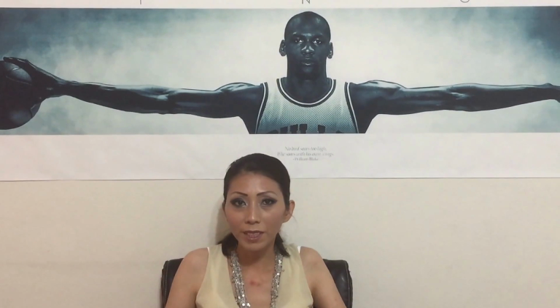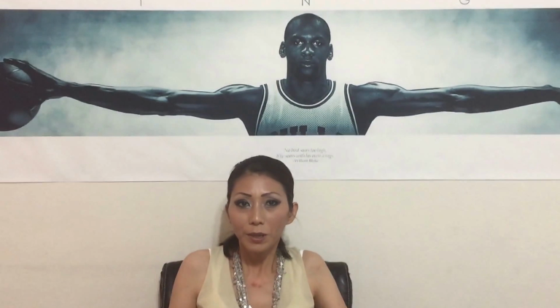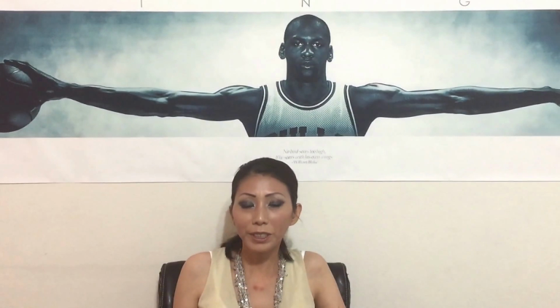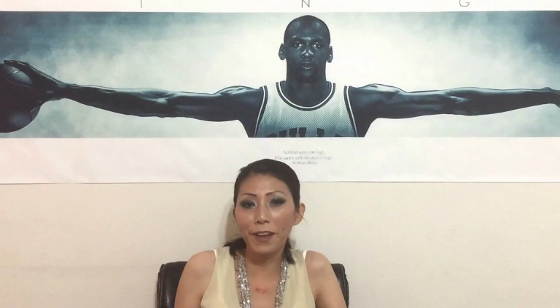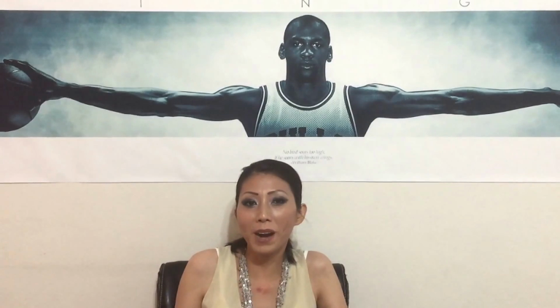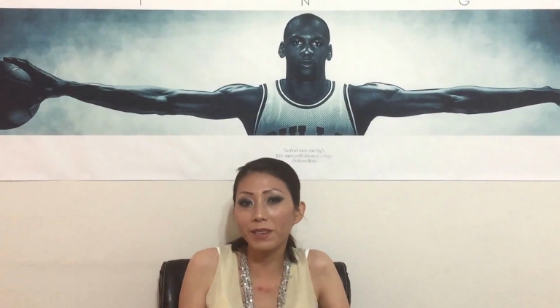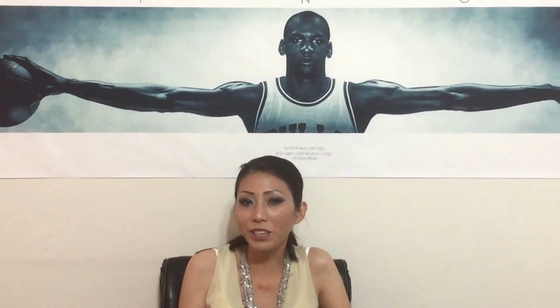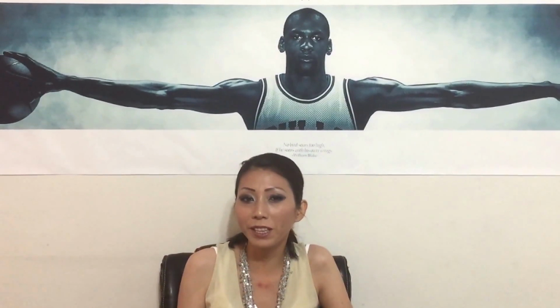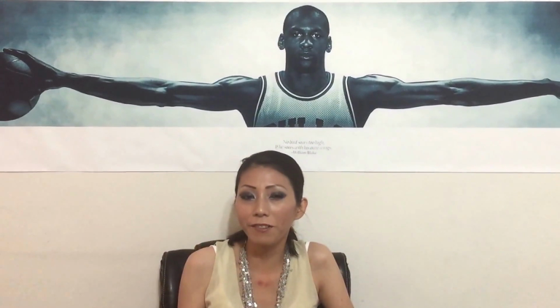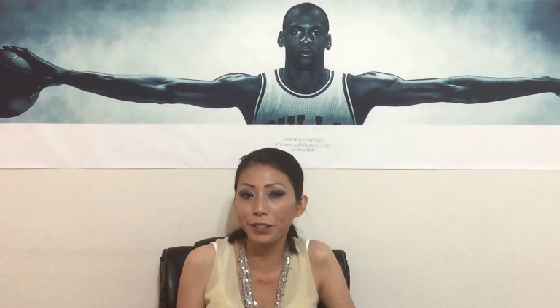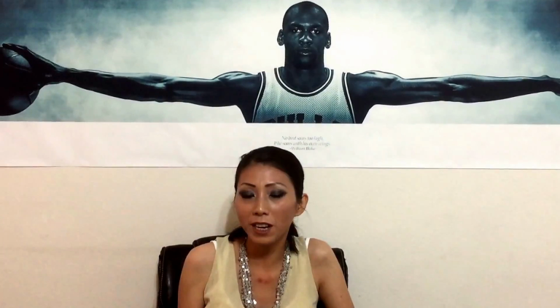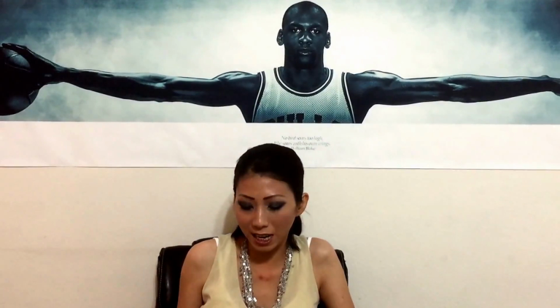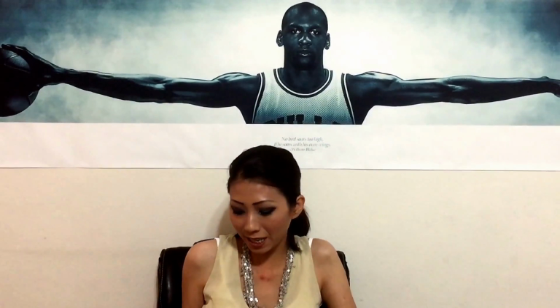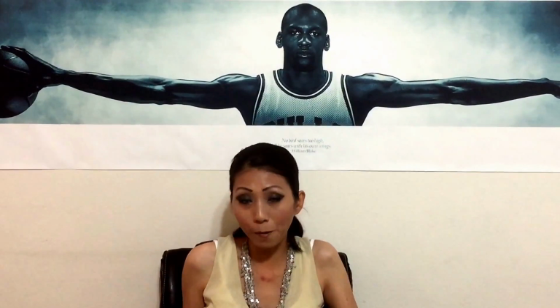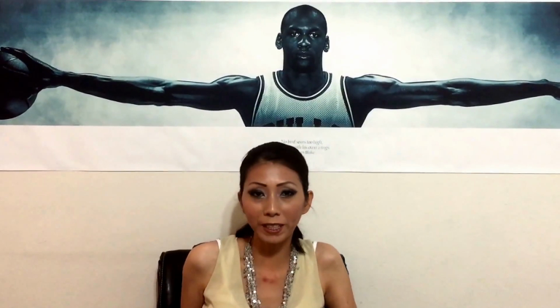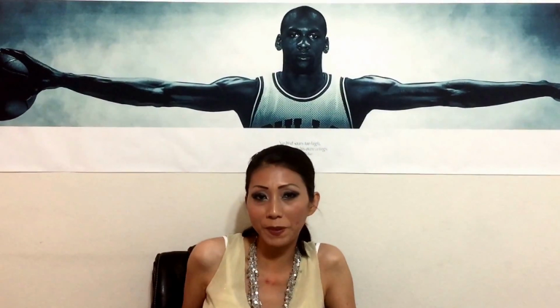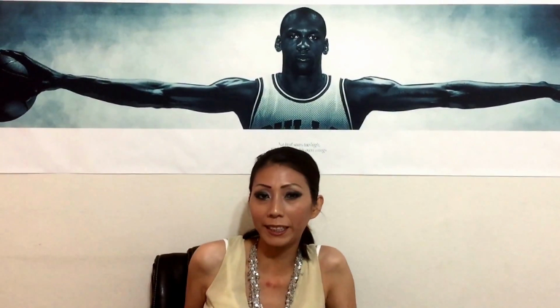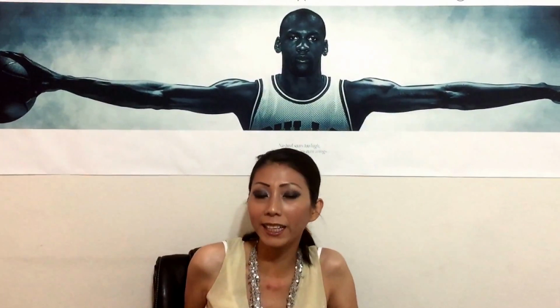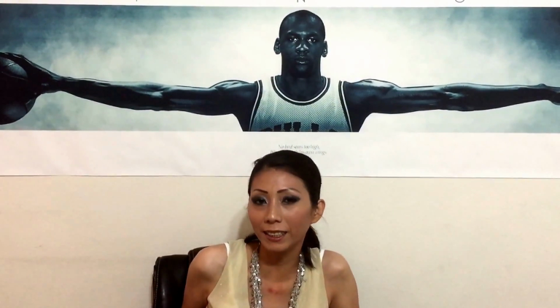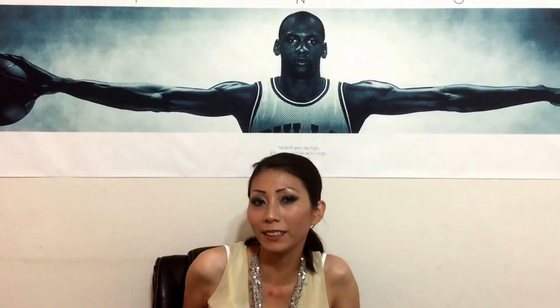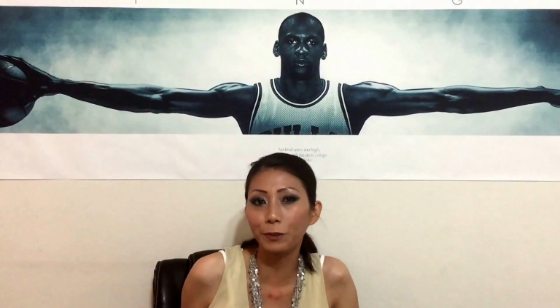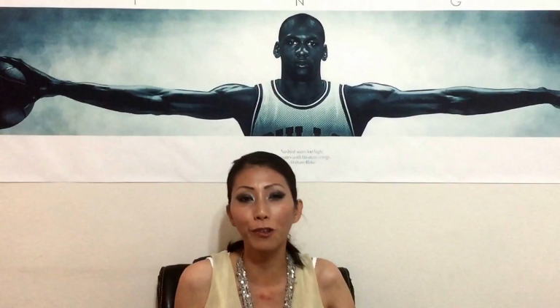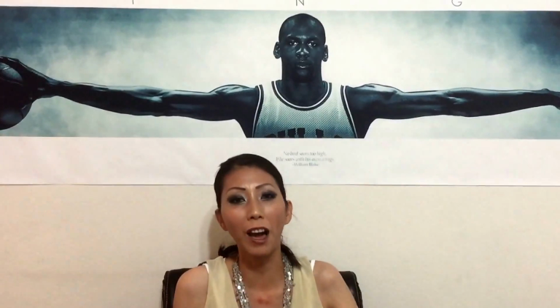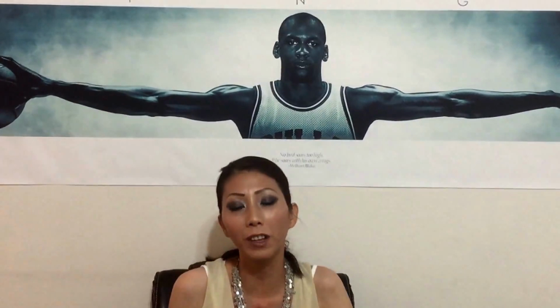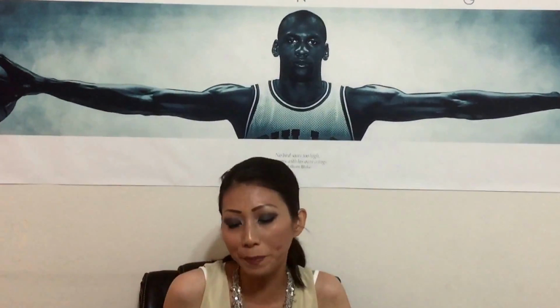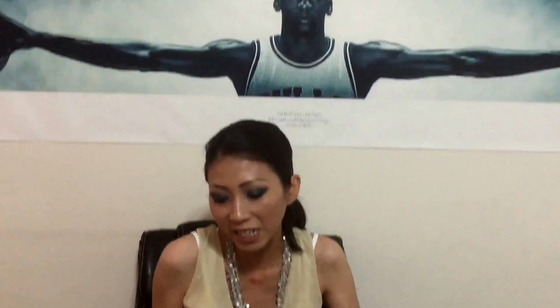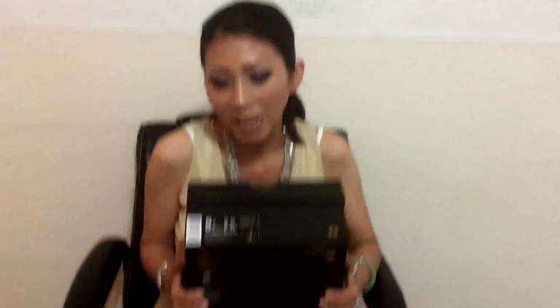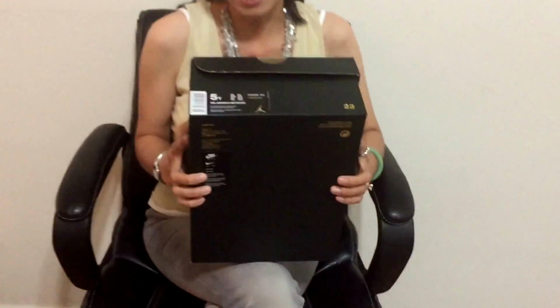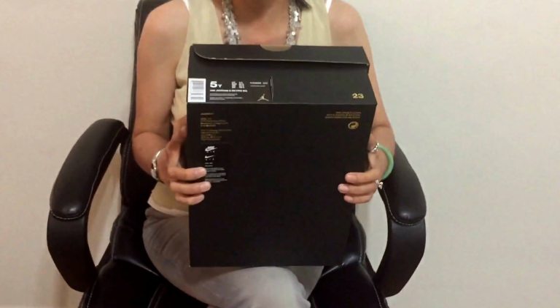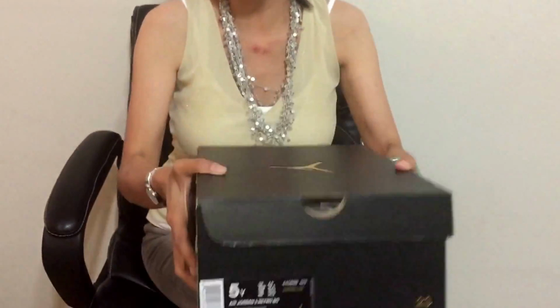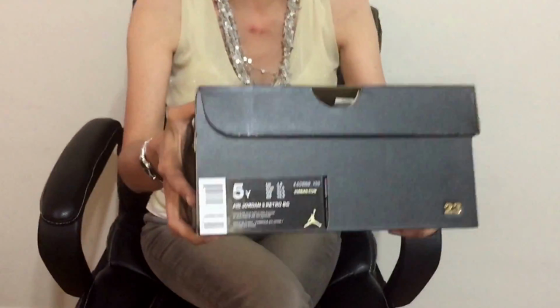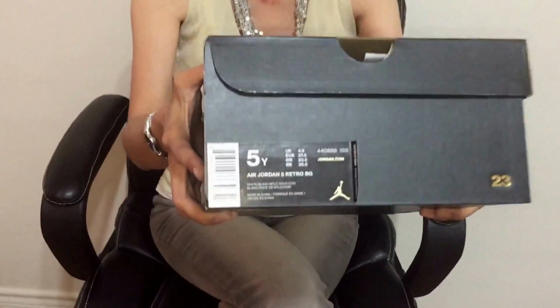What's up fam? I'm coming to you with another review. This one we picked up yesterday — this is the Retro 5 Olympic. Let me show you the label.